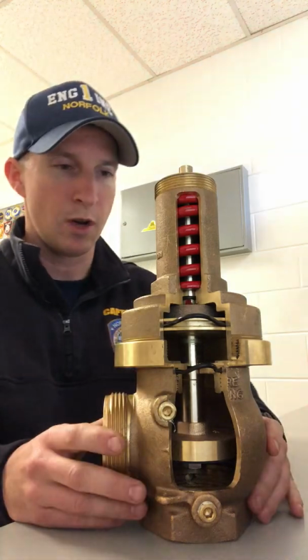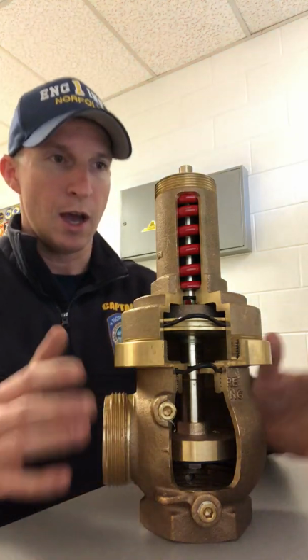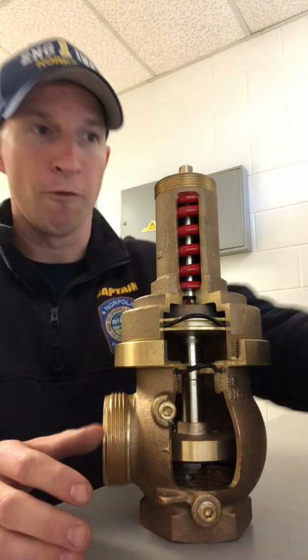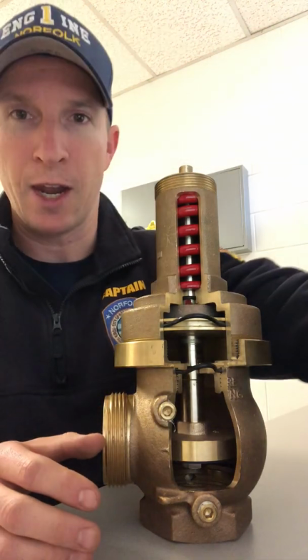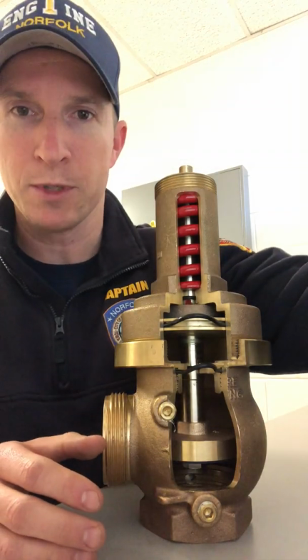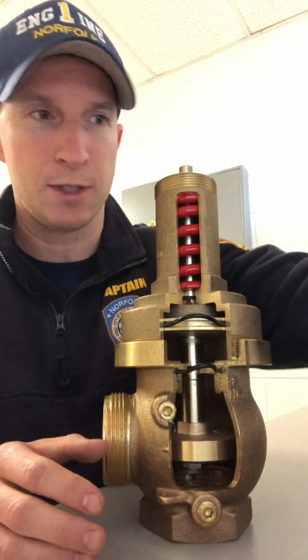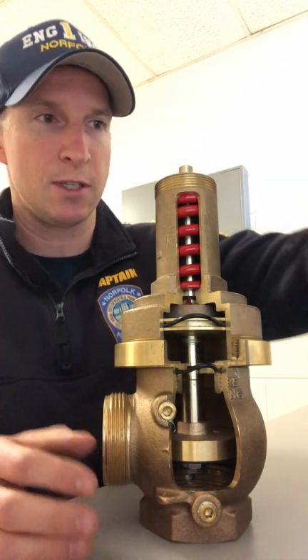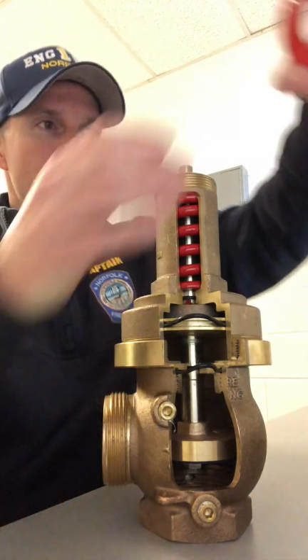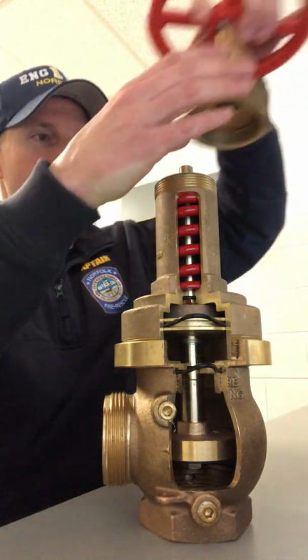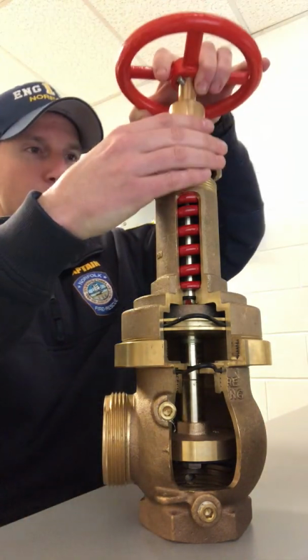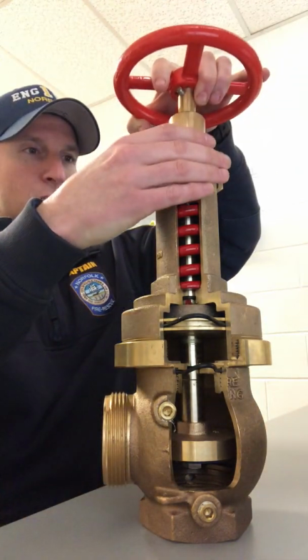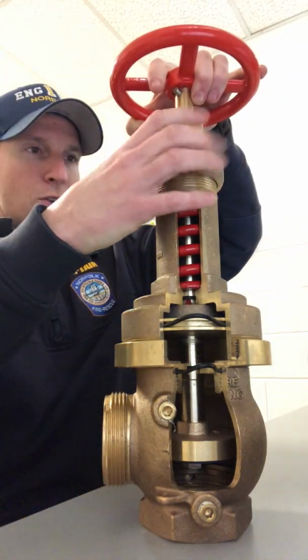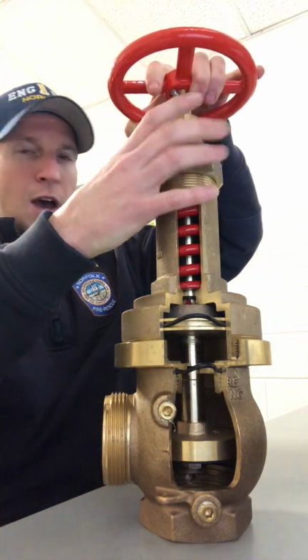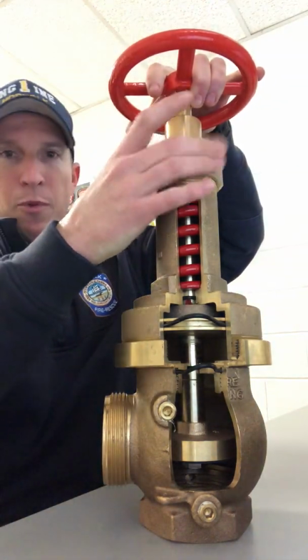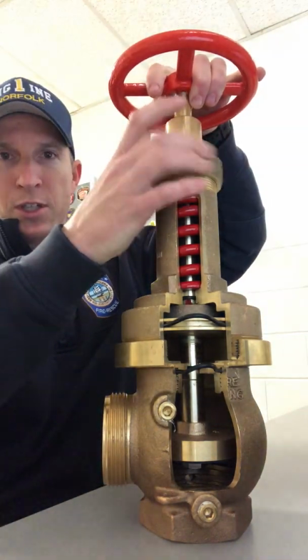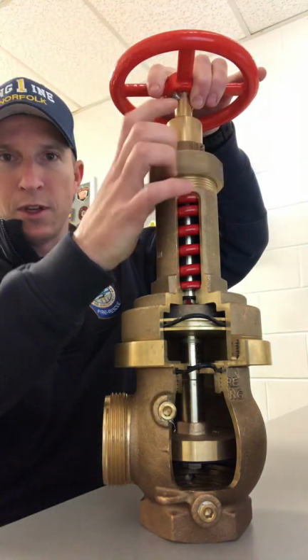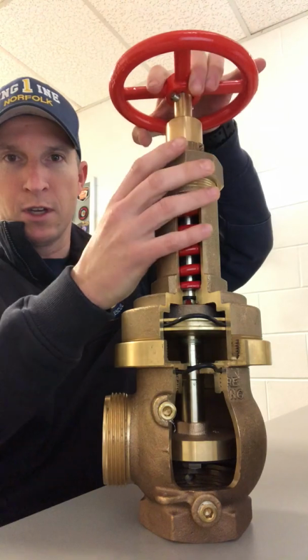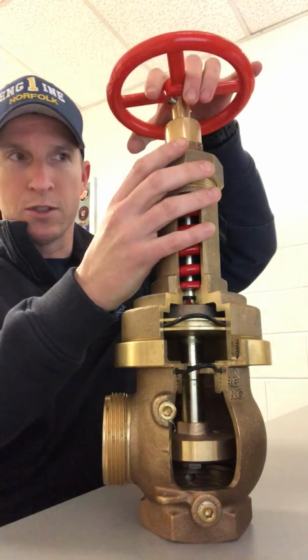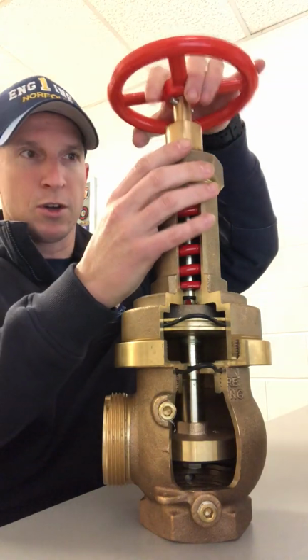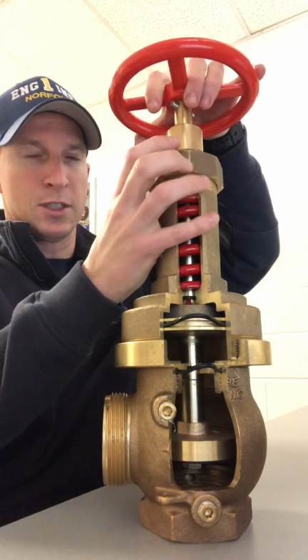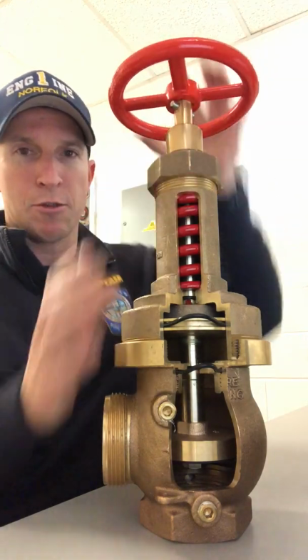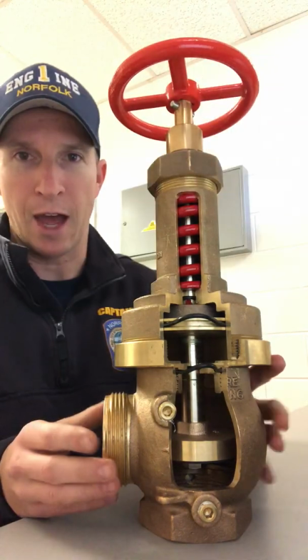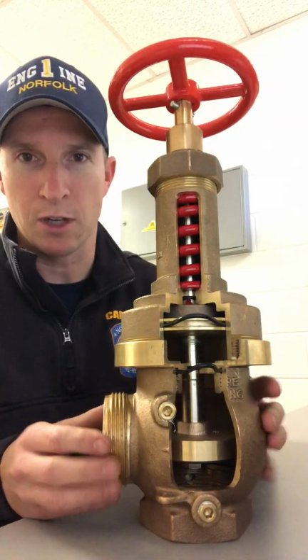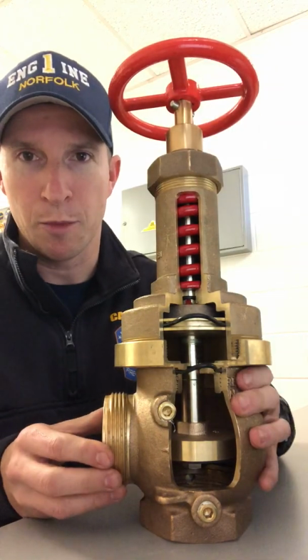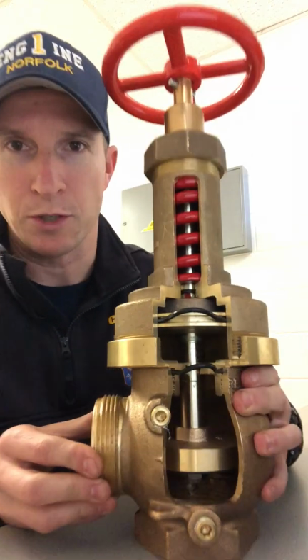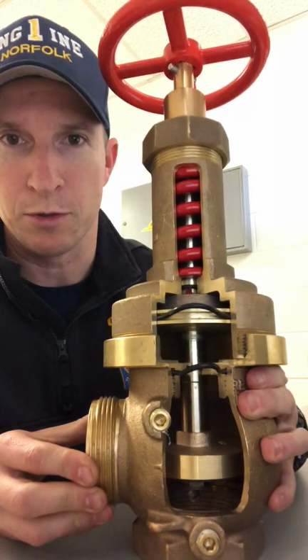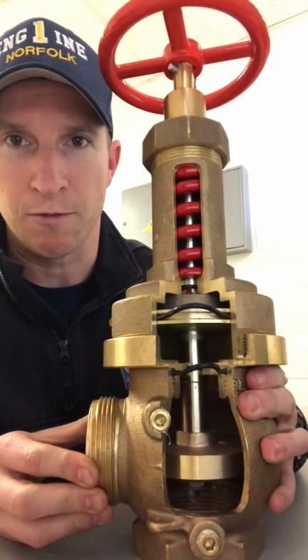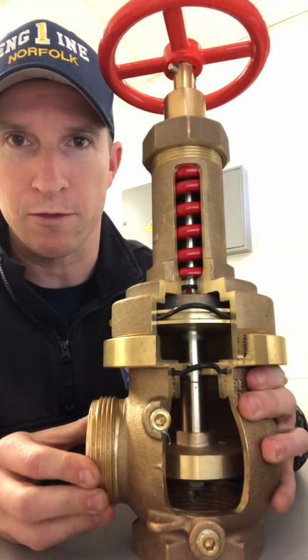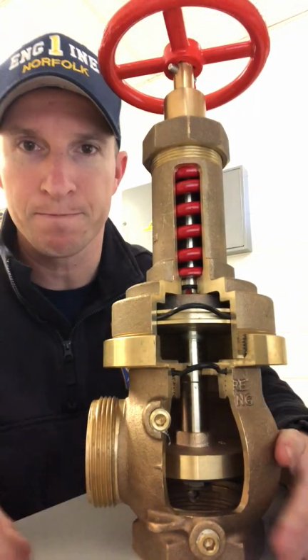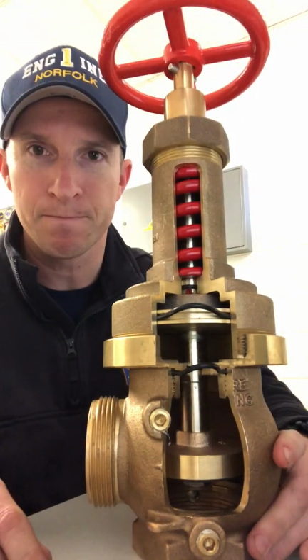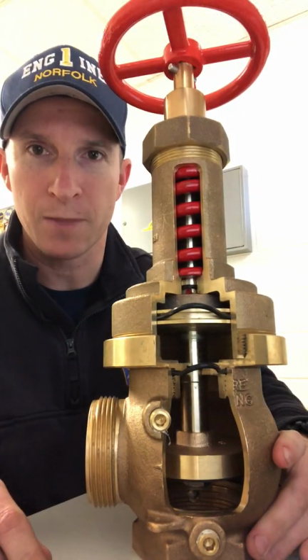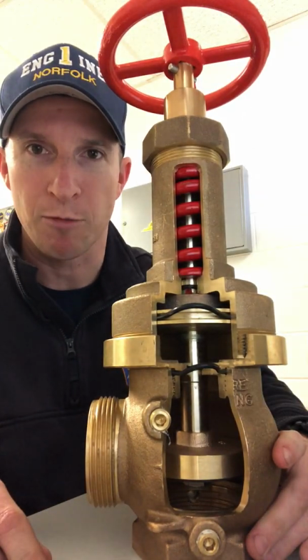So hopefully that helps. This is the internal operation of the Zurn Z3000 pressure reducing valve. Thanks everybody.